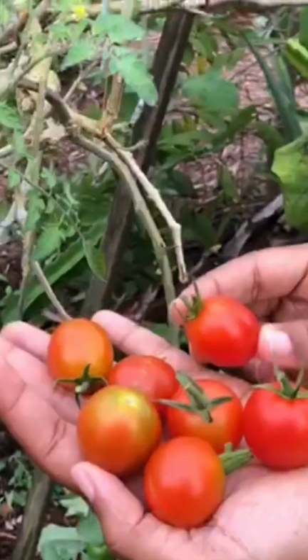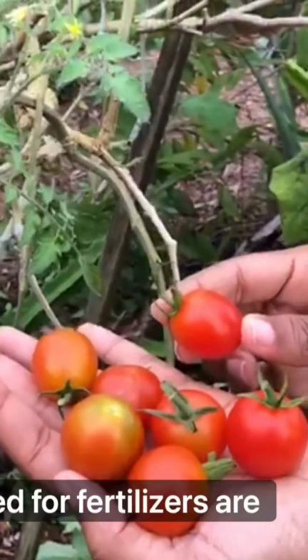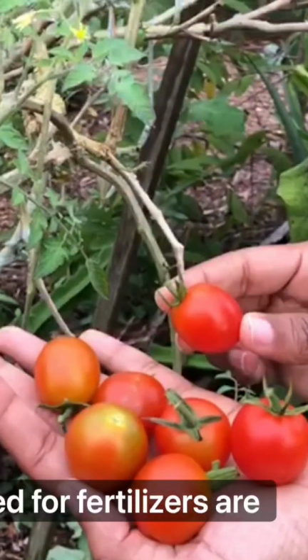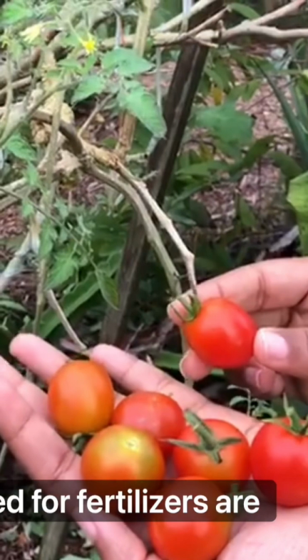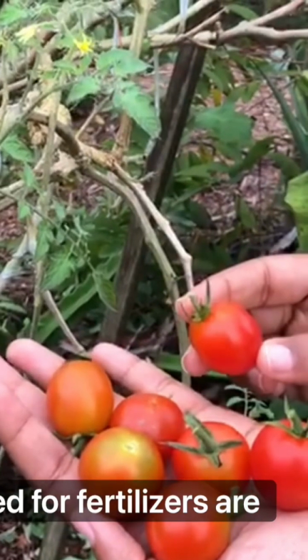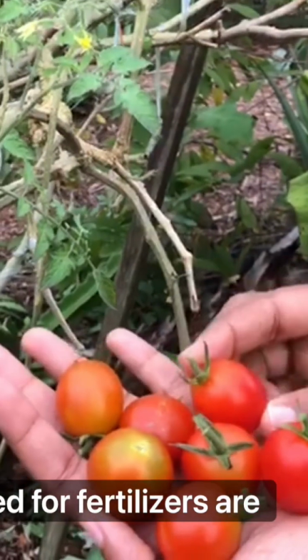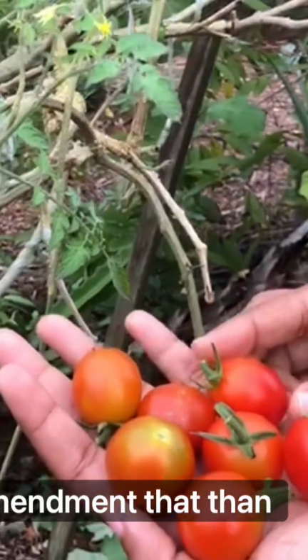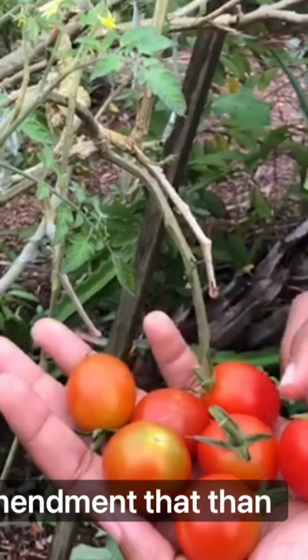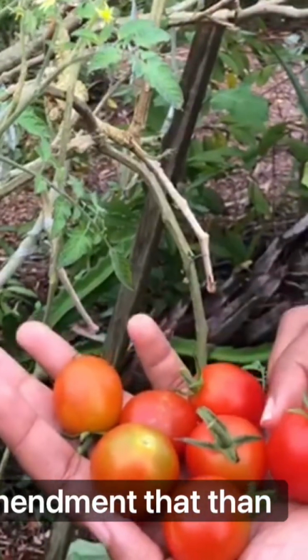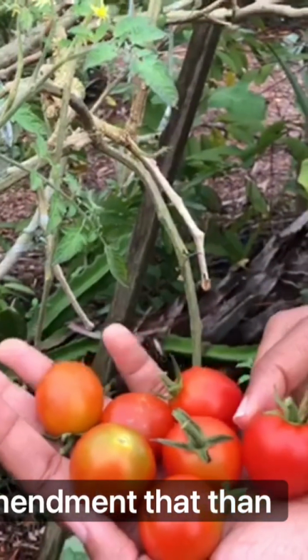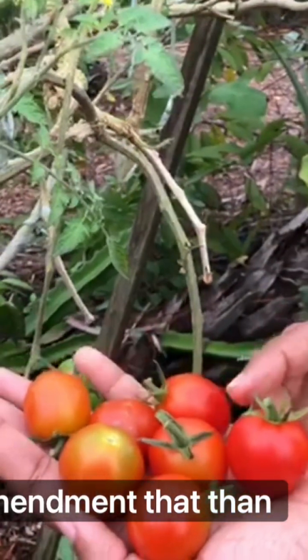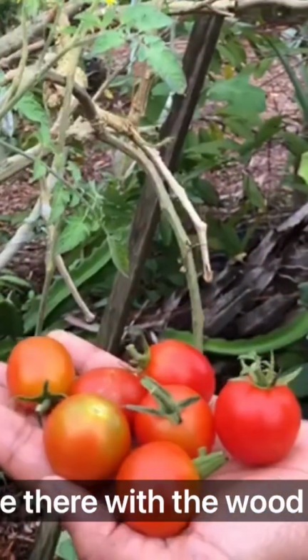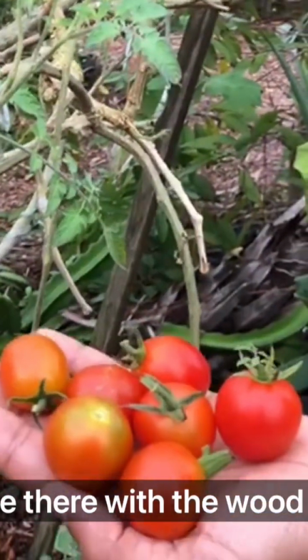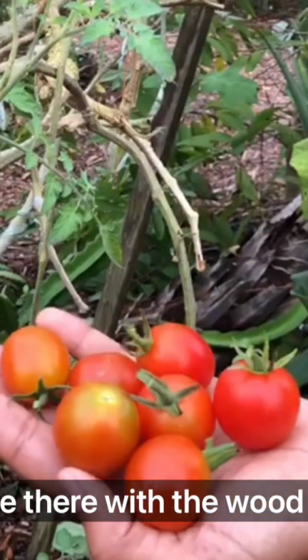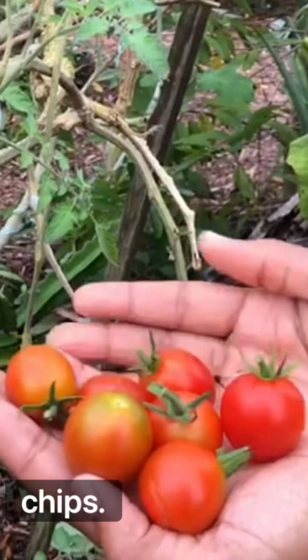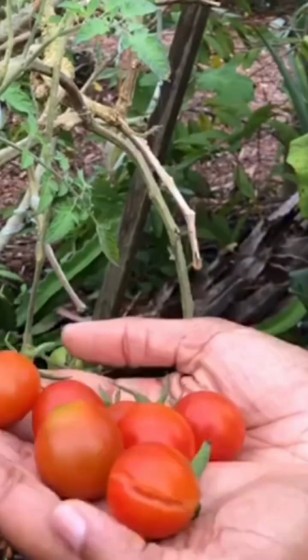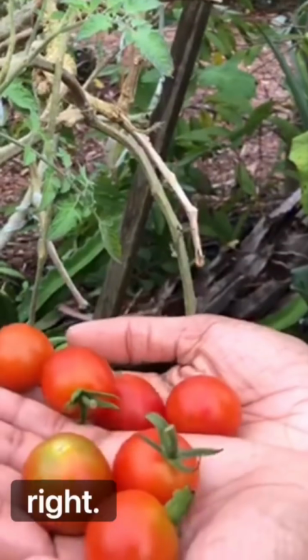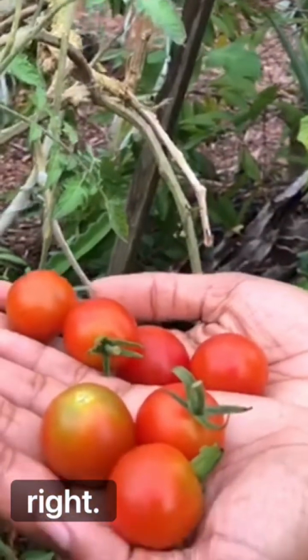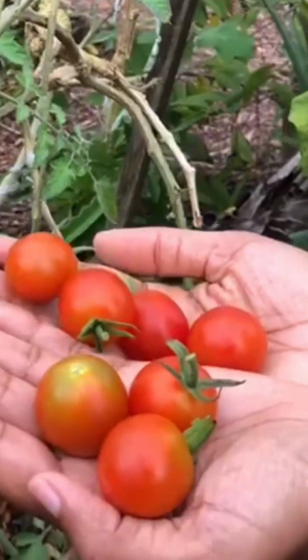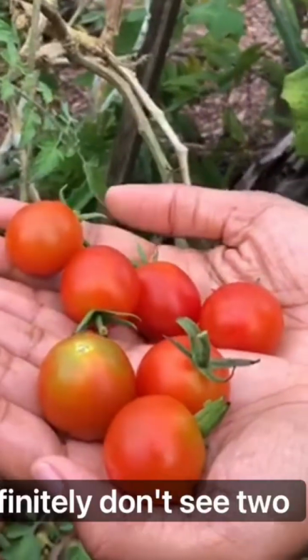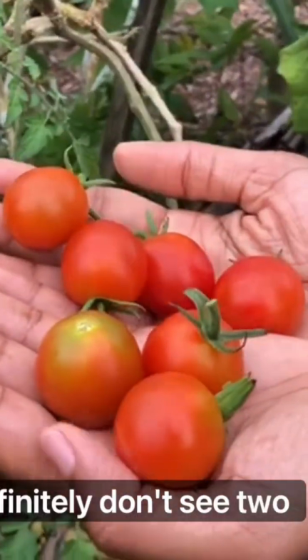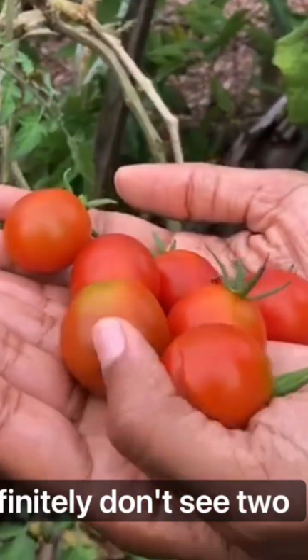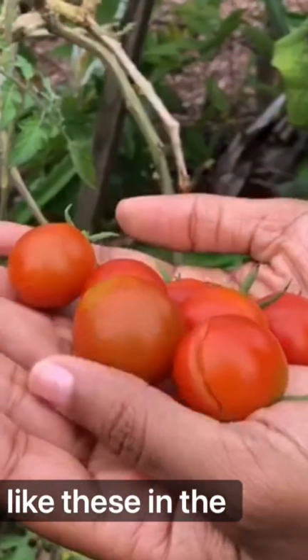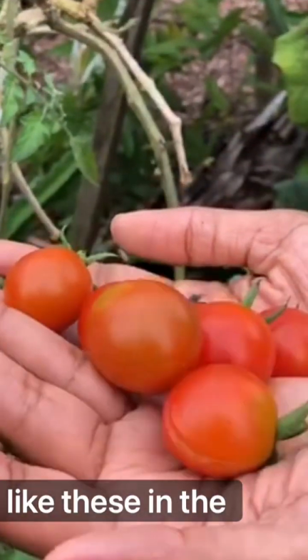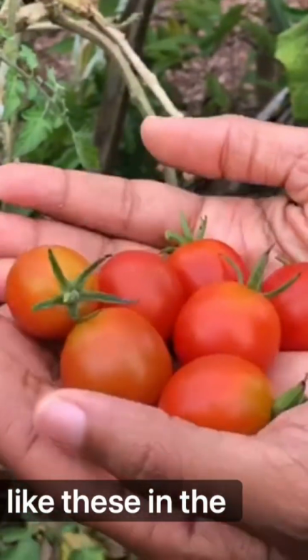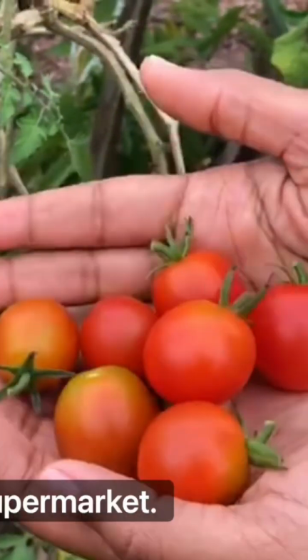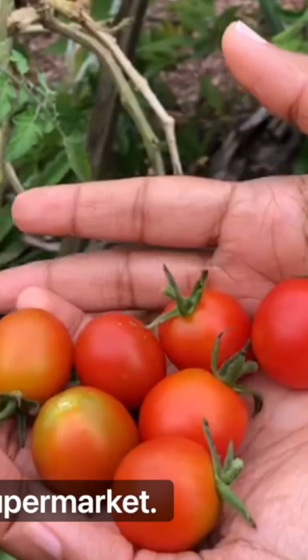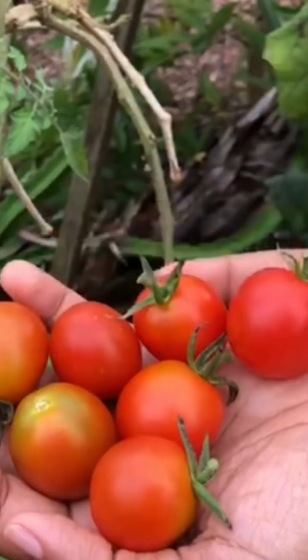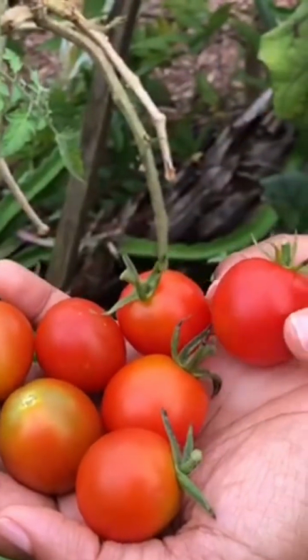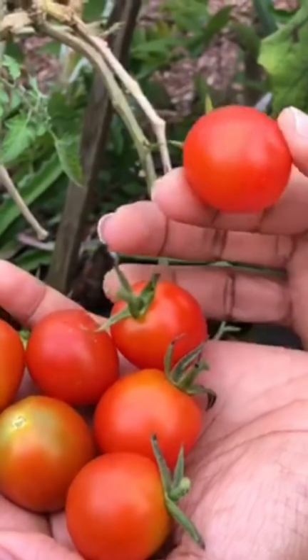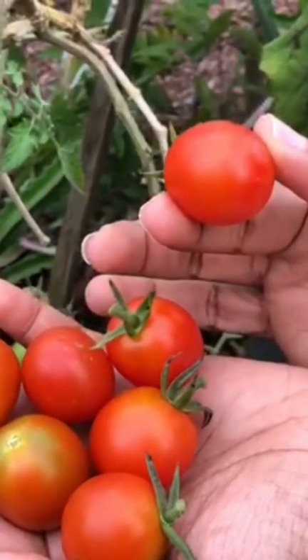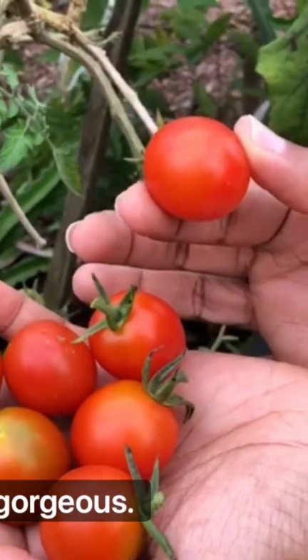So there's no need for fertilizers or any soil amendment beyond the wood chips we have there. You definitely don't see tomatoes like these in the supermarket — absolutely gorgeous.